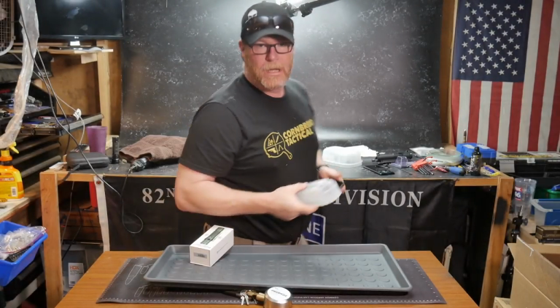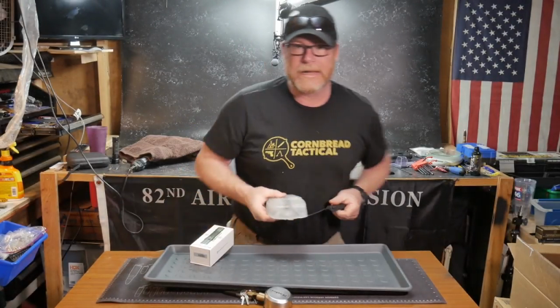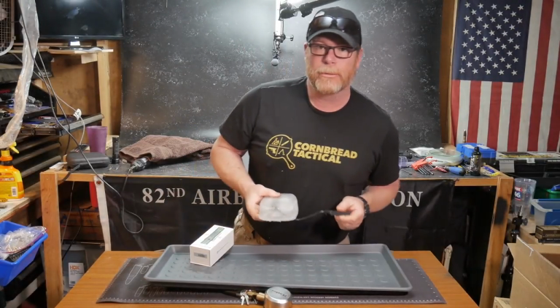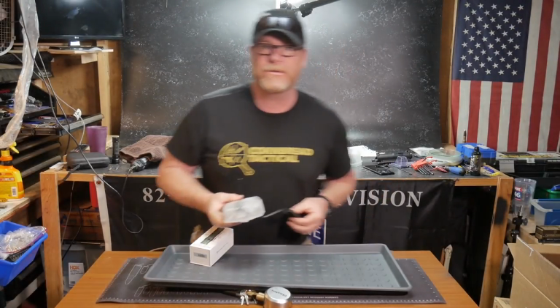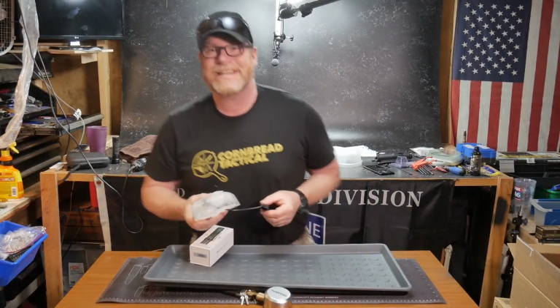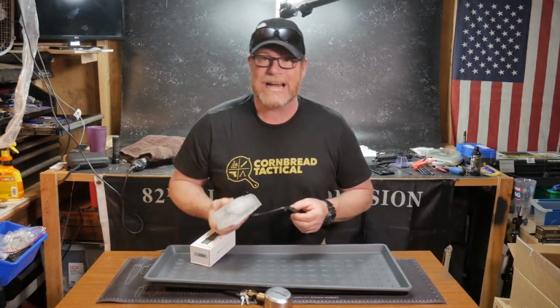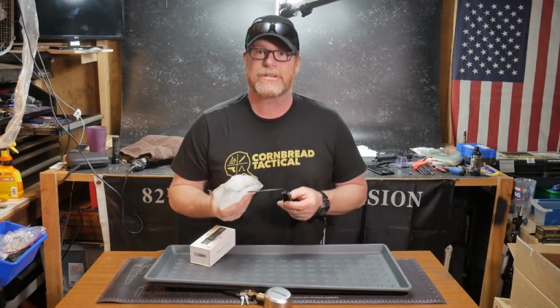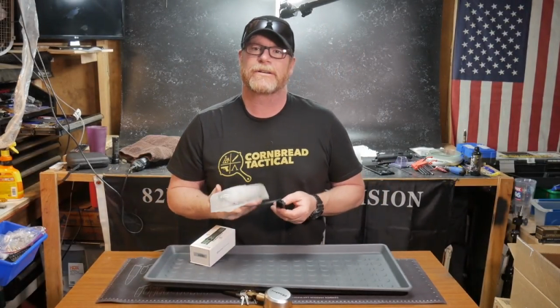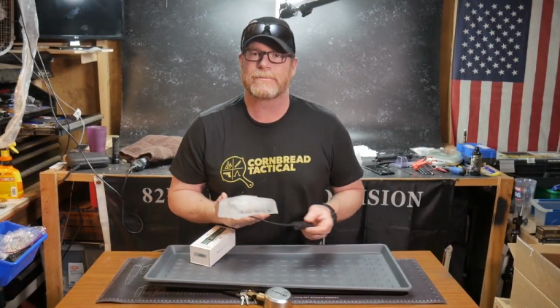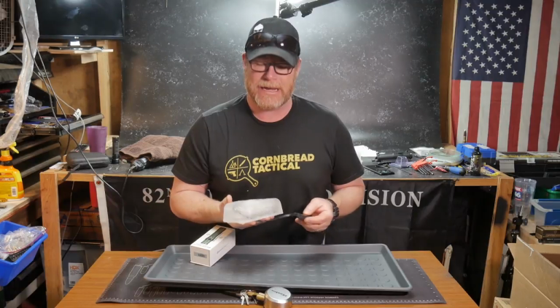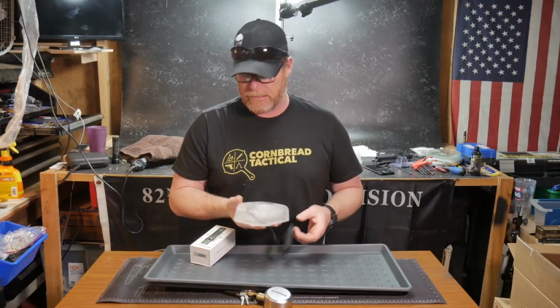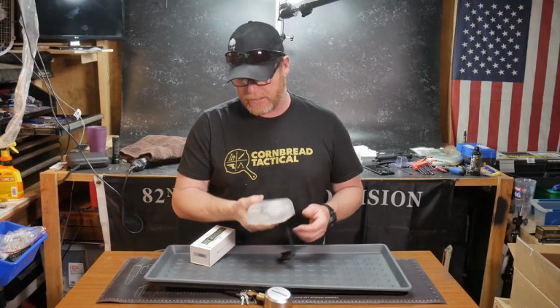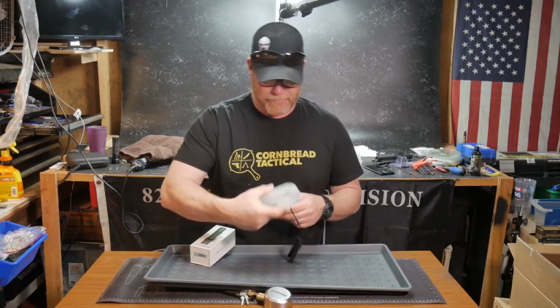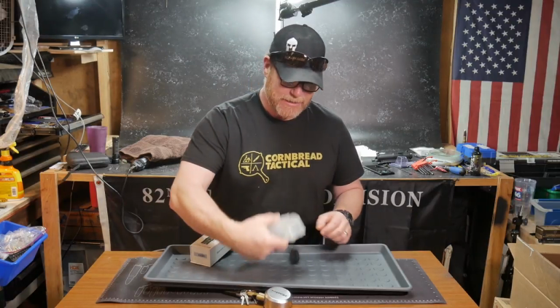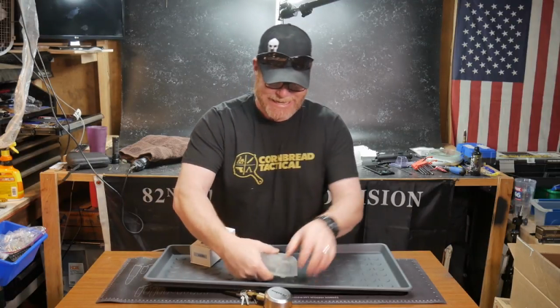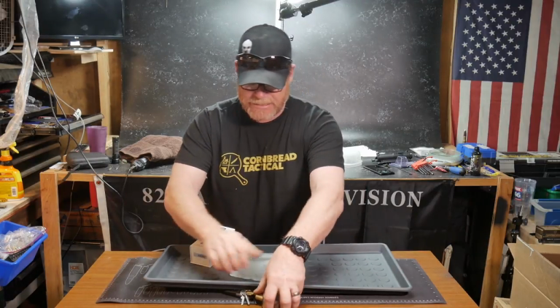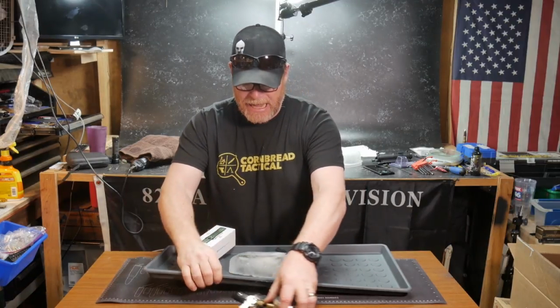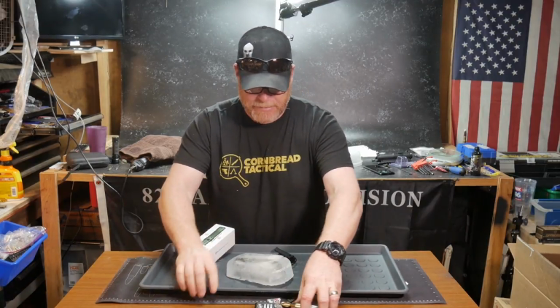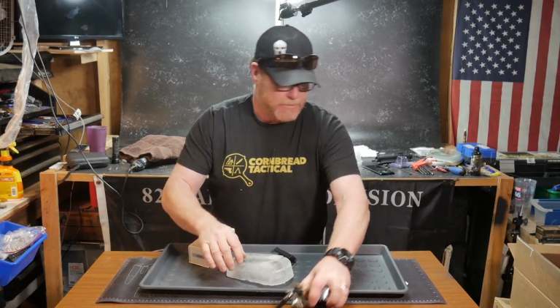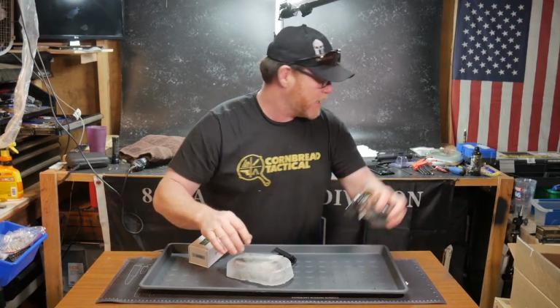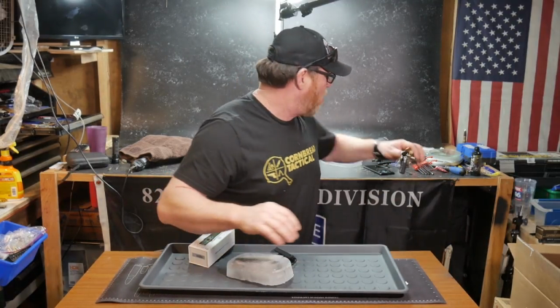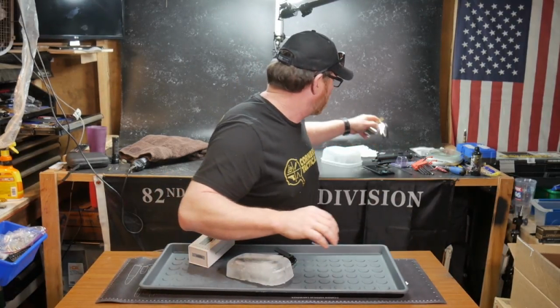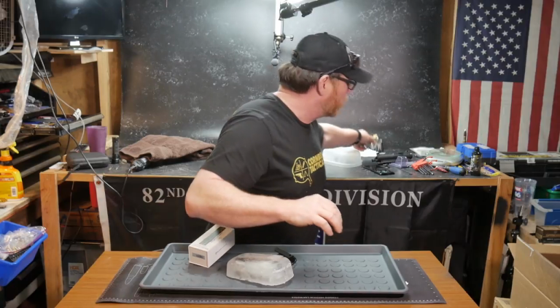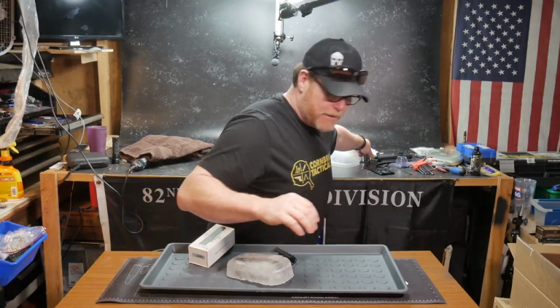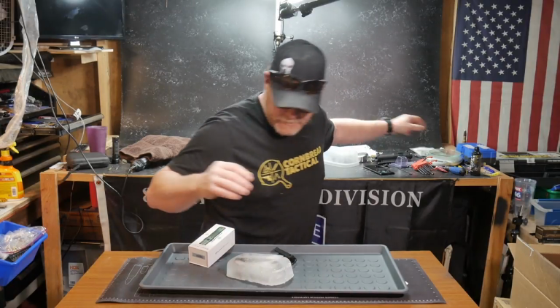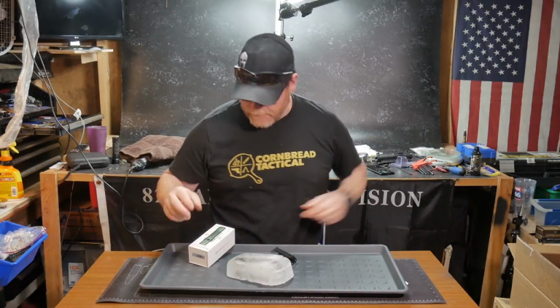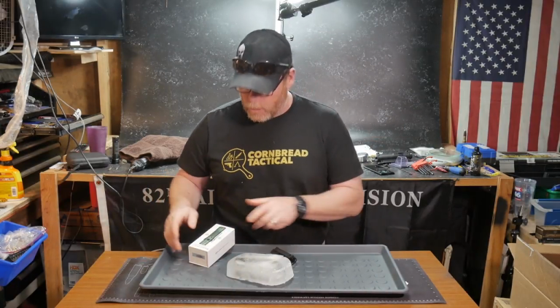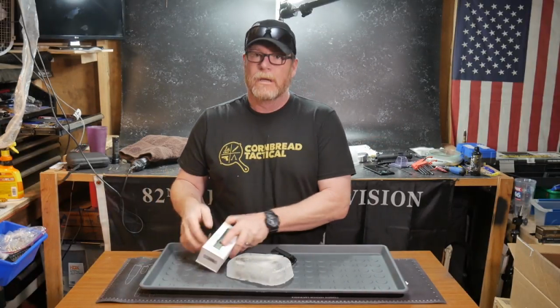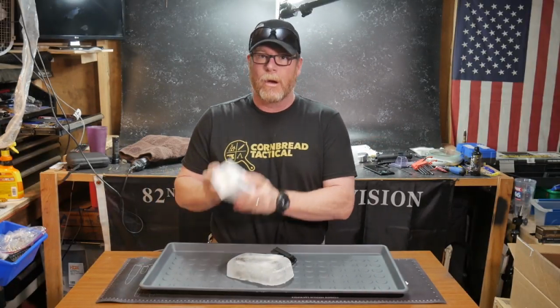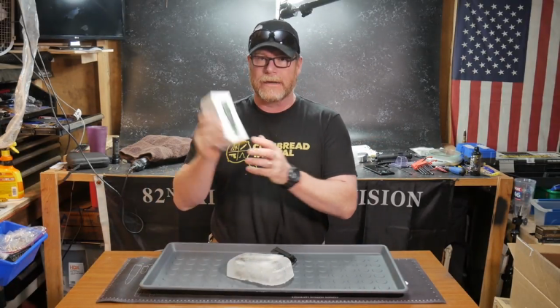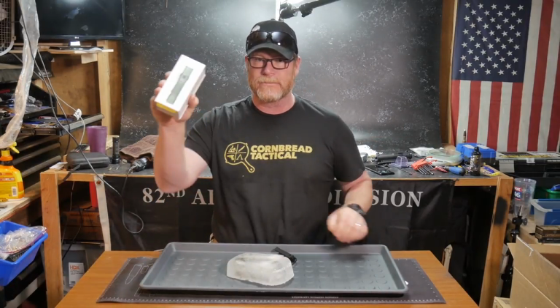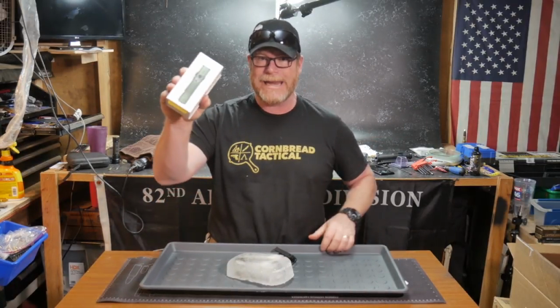All right guys, Codoboy32 here. So we're sitting out here in the Freedom Shack, and as ironic as it is, I am experiencing a horrible cold right now, and I'm getting ready to review the Olight from China.